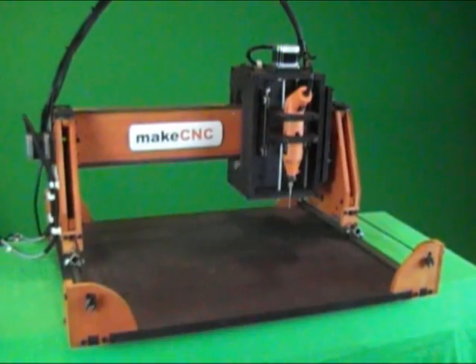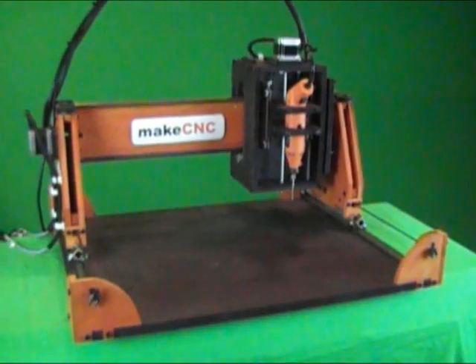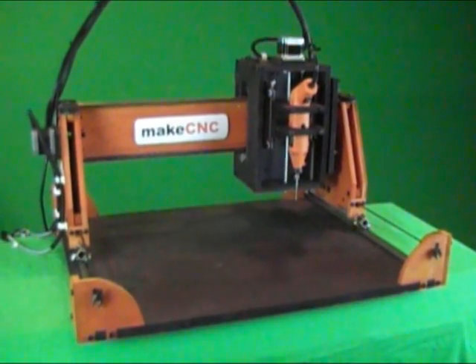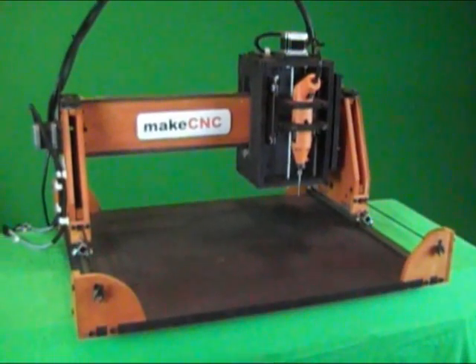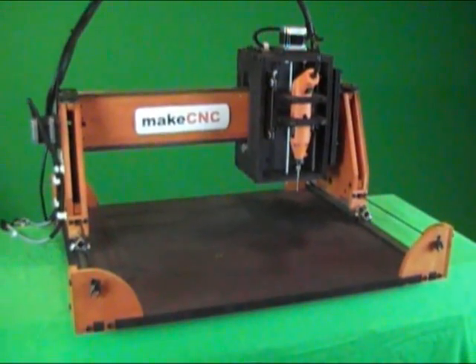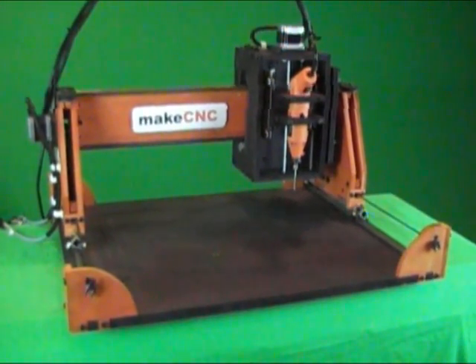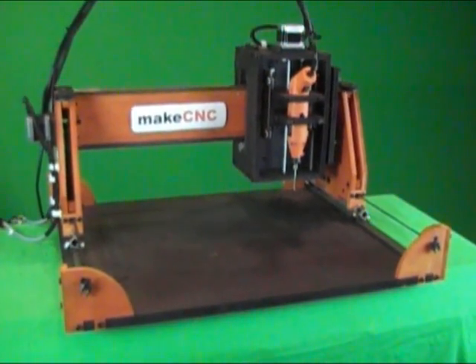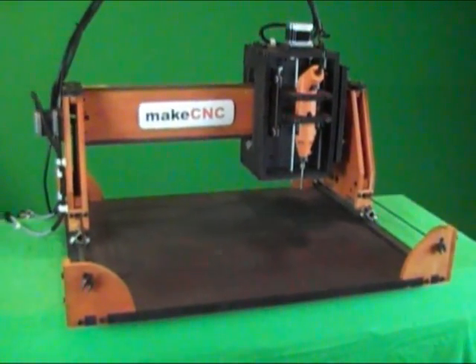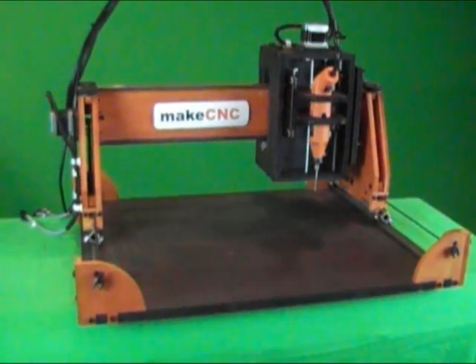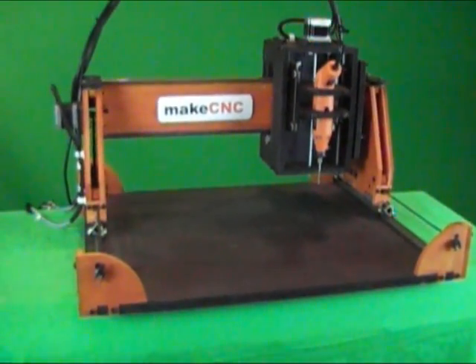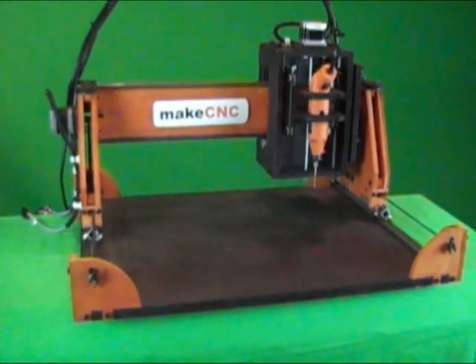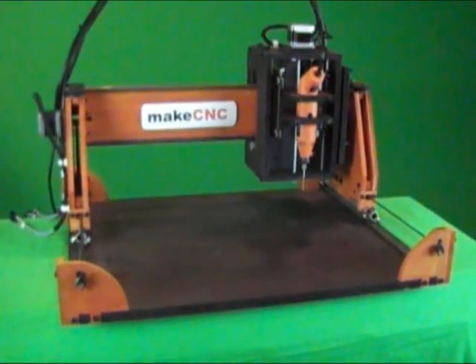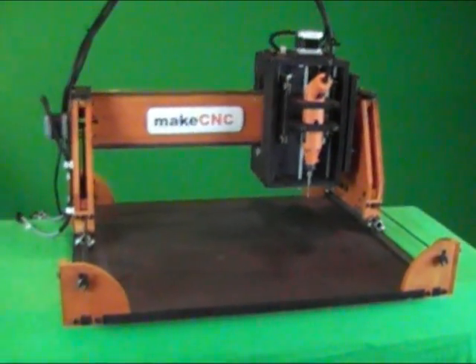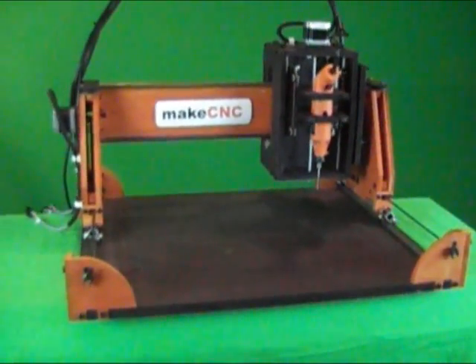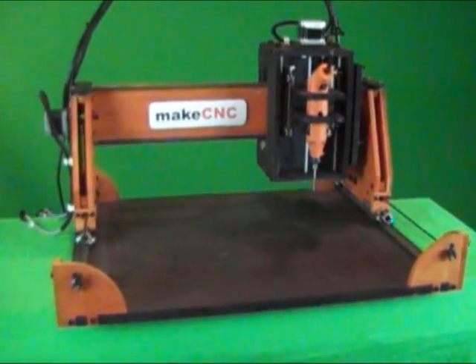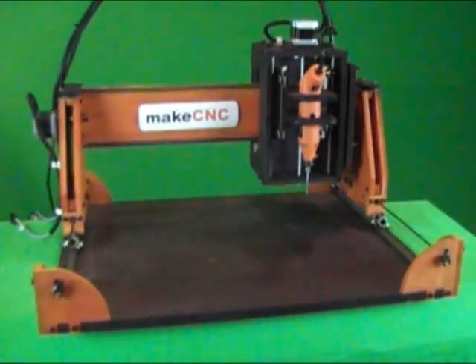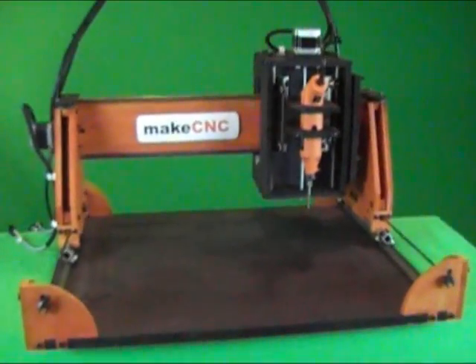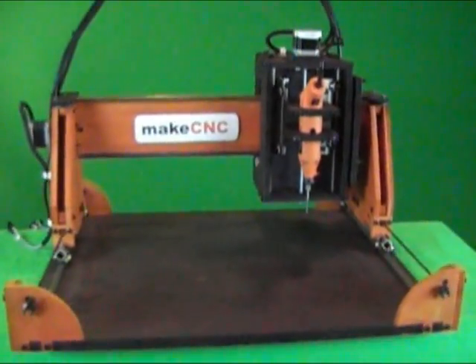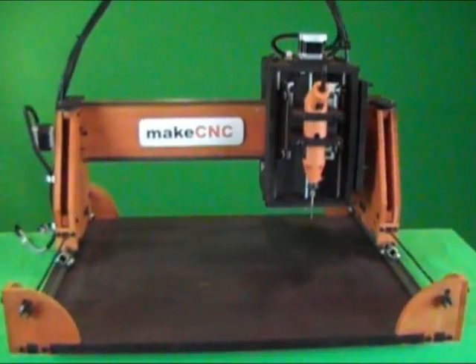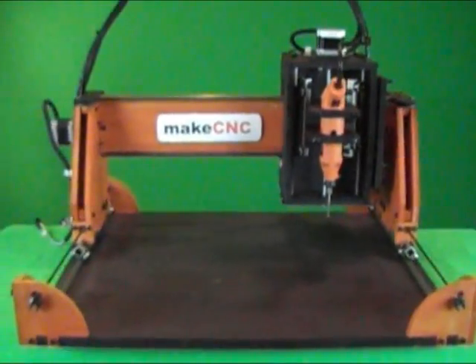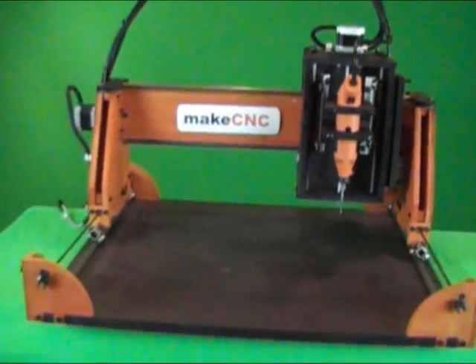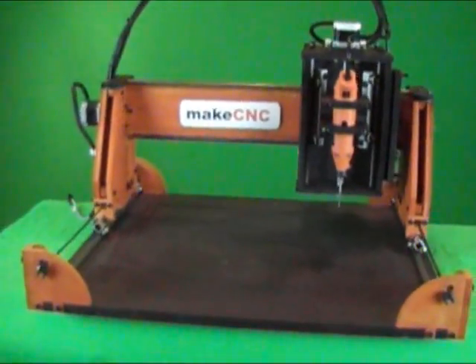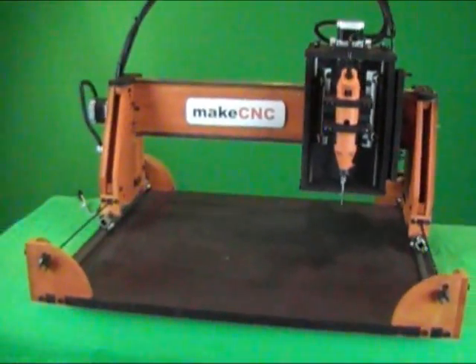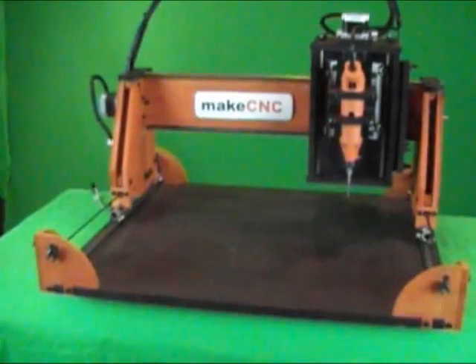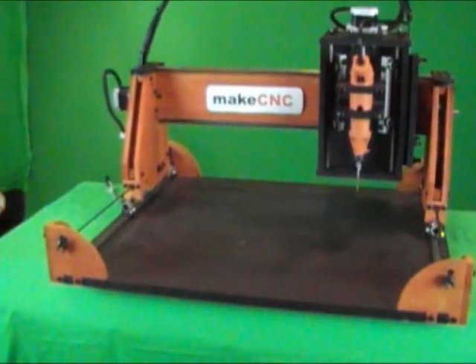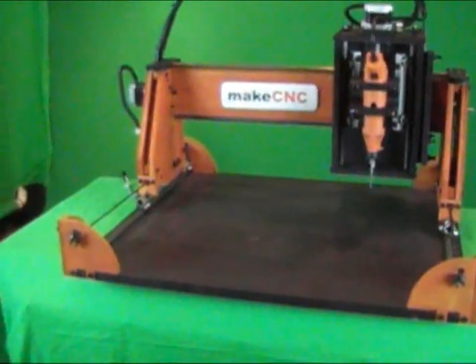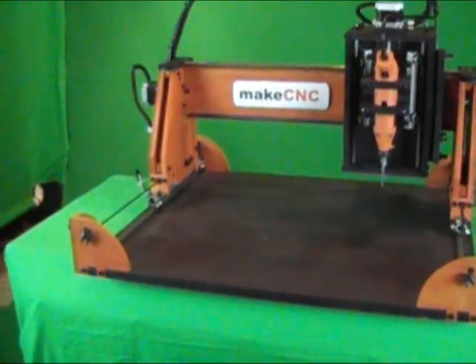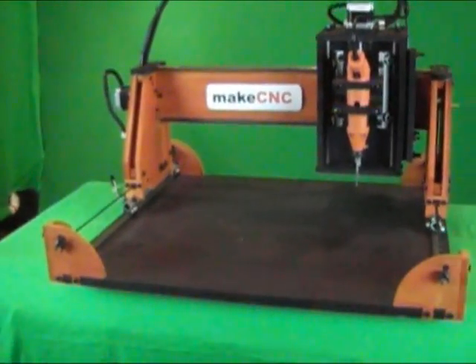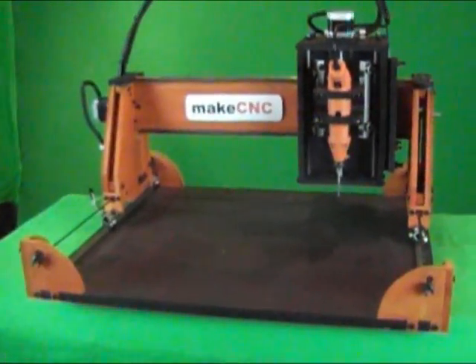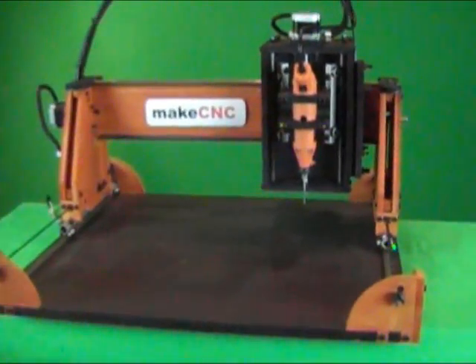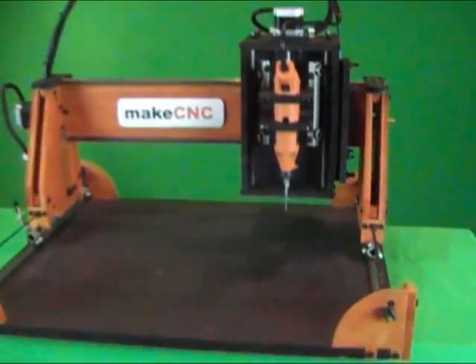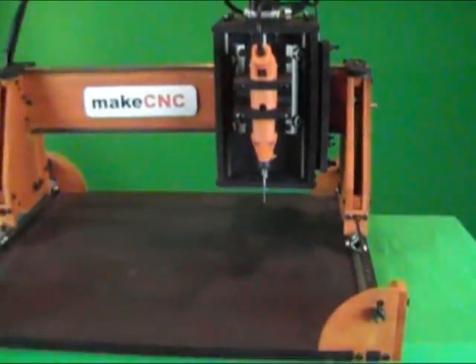Hello and thanks for looking at my eBay auction for the MakeBot version of the award-winning Instructables CNC router.